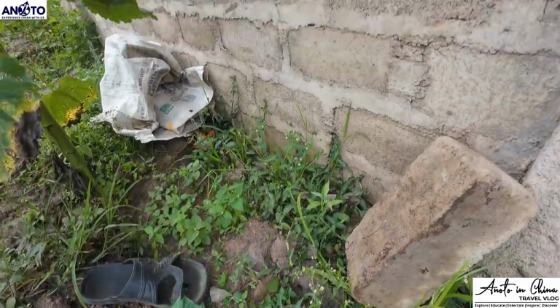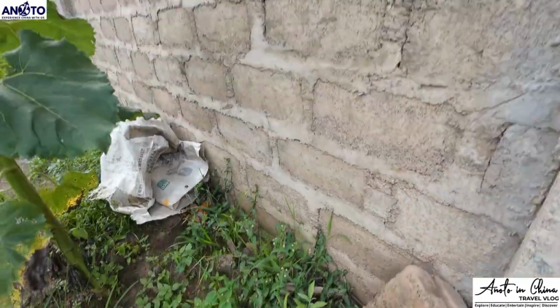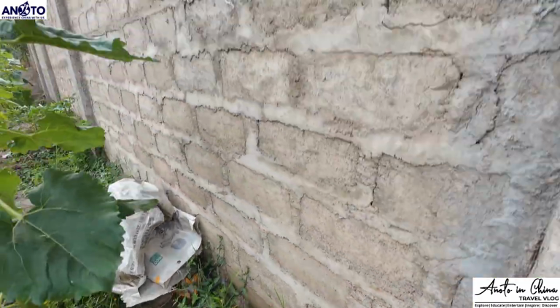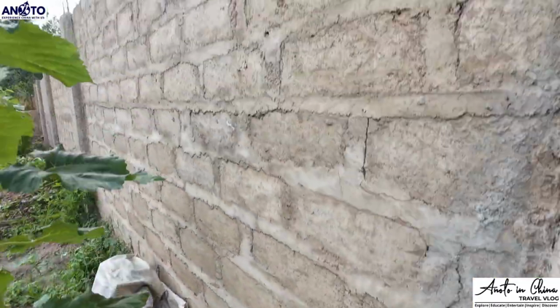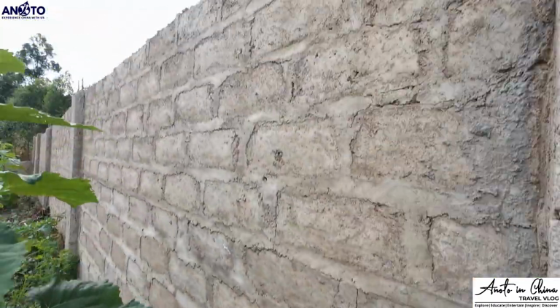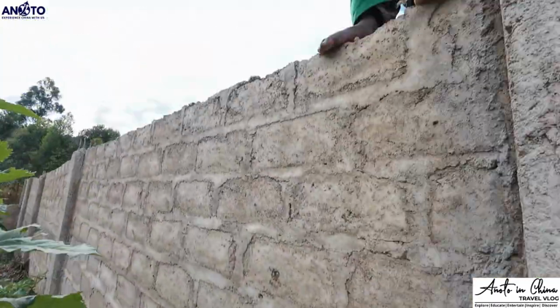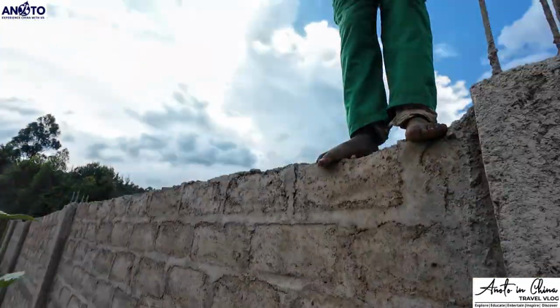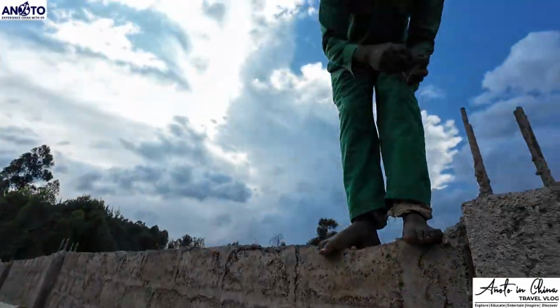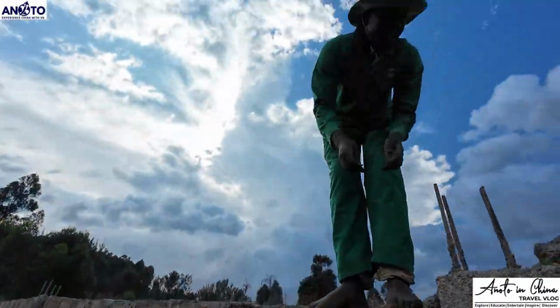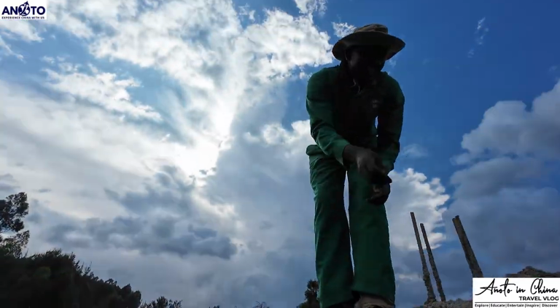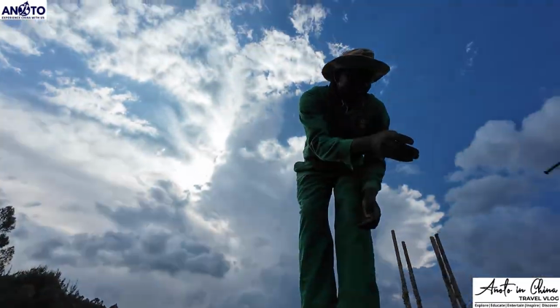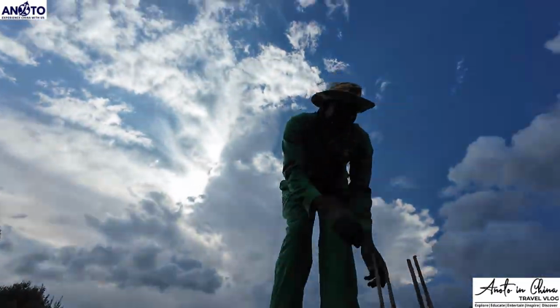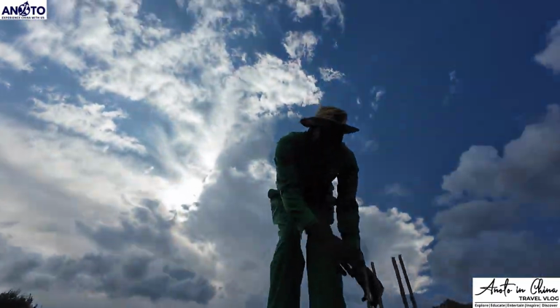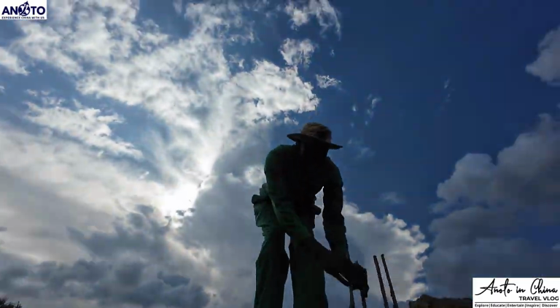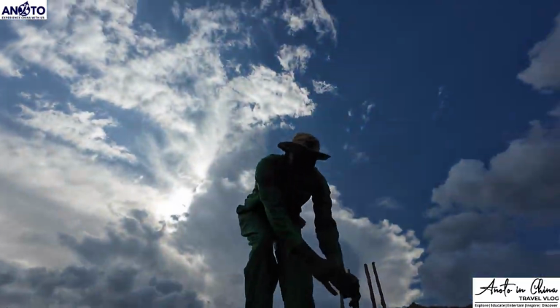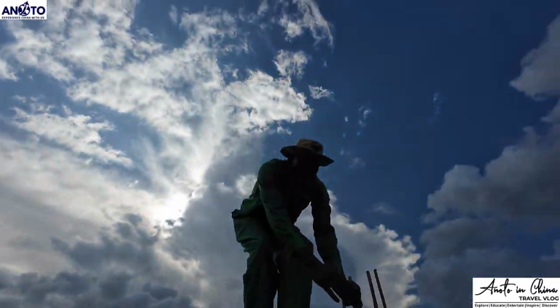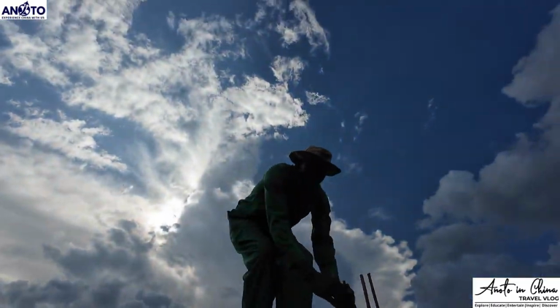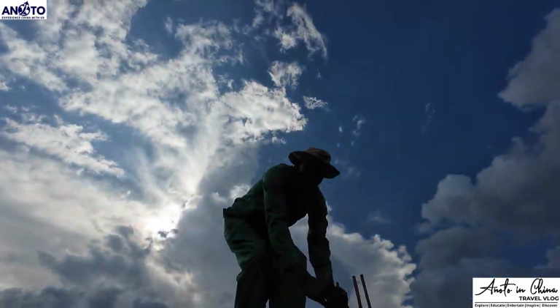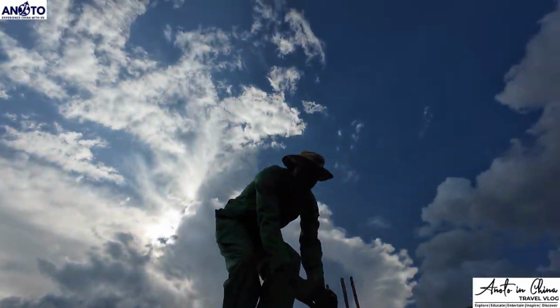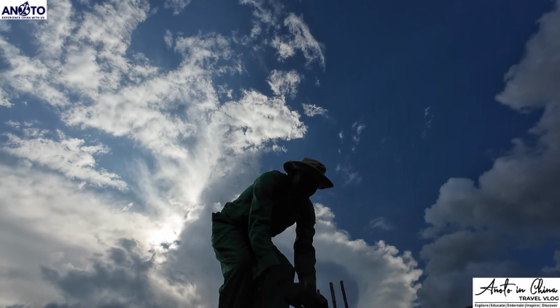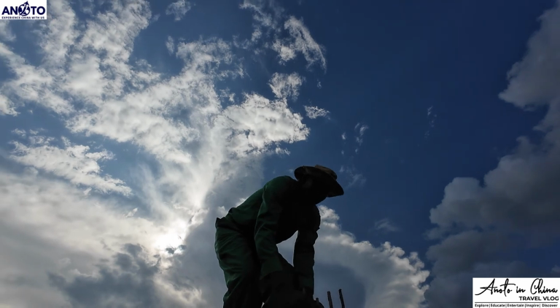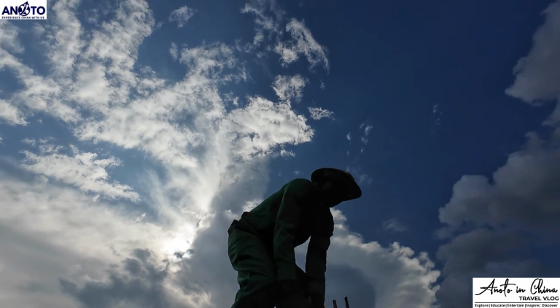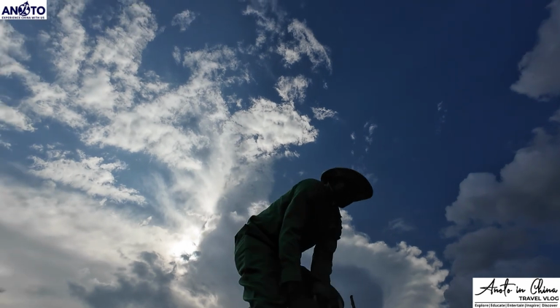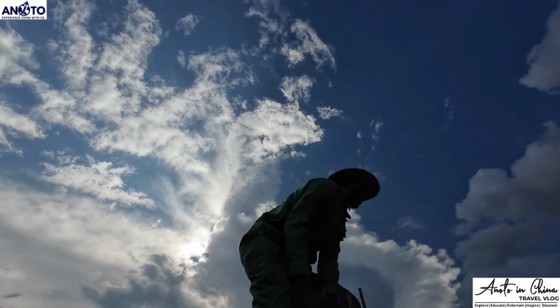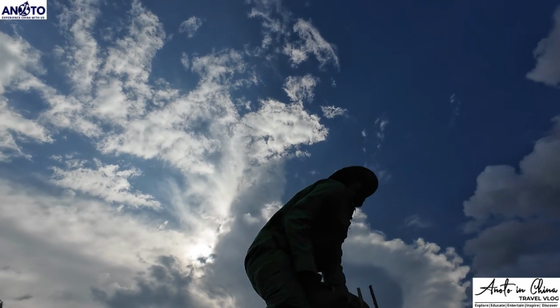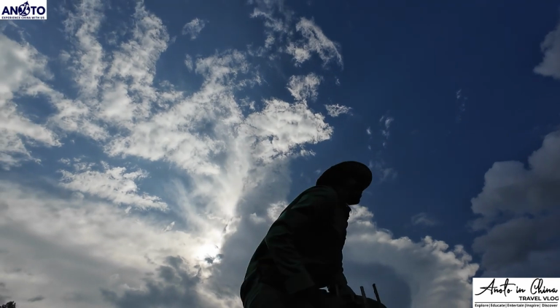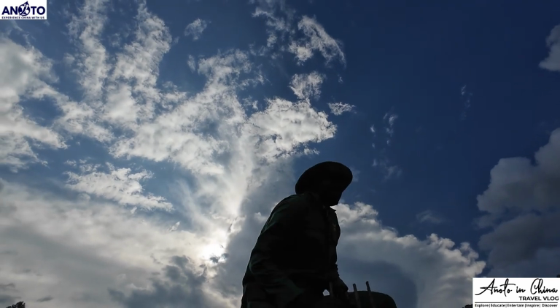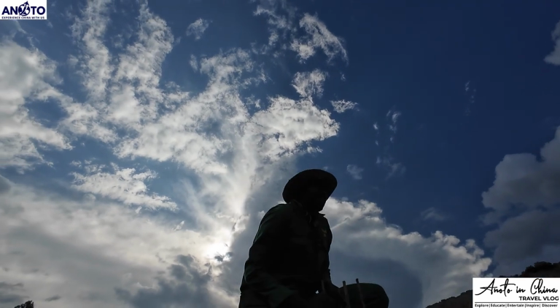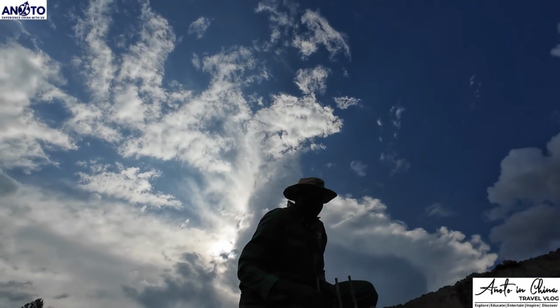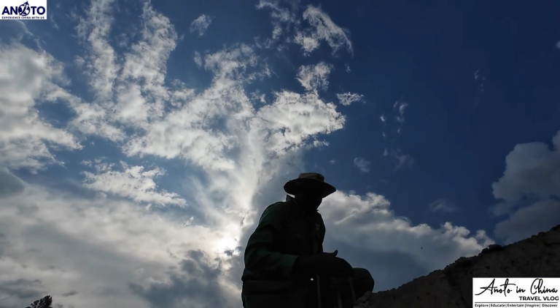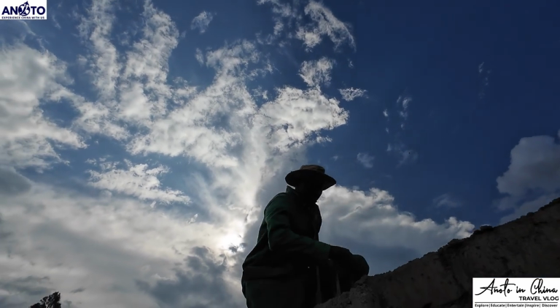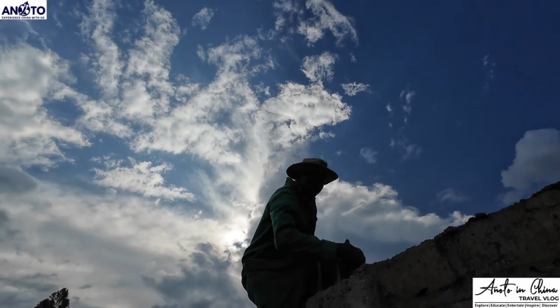So you push me up? Now you have to come down. Coming down is easy, but it's challenging if you are not careful.